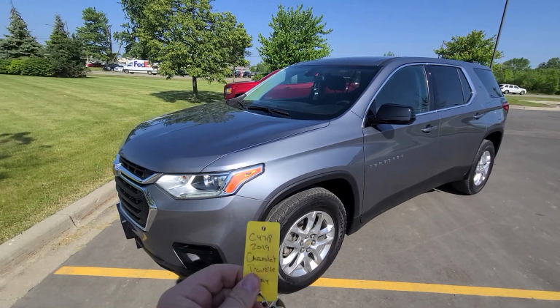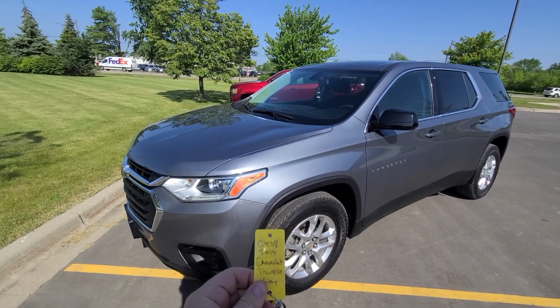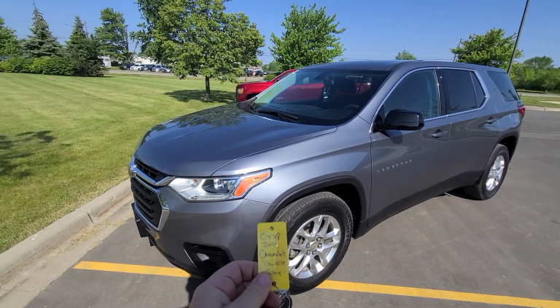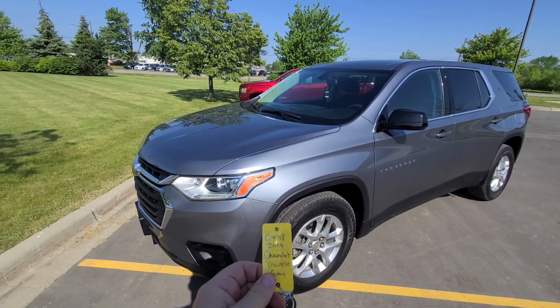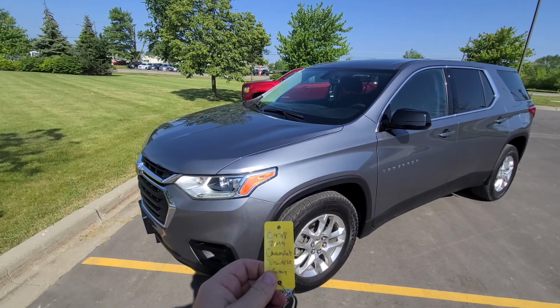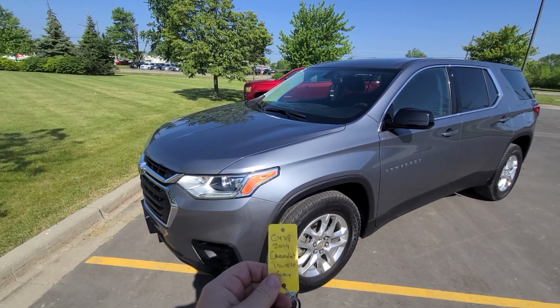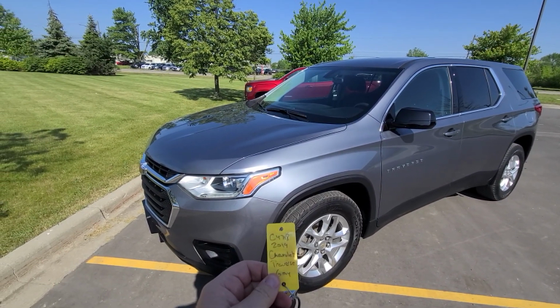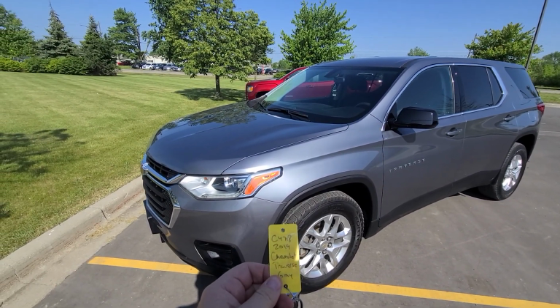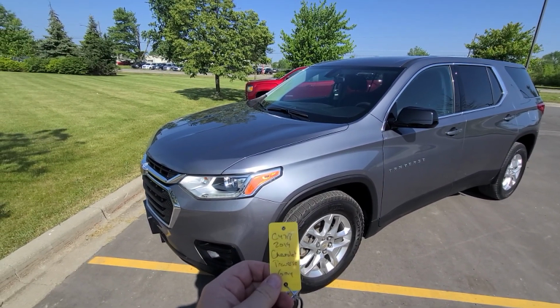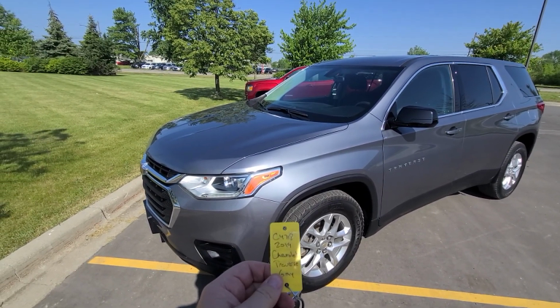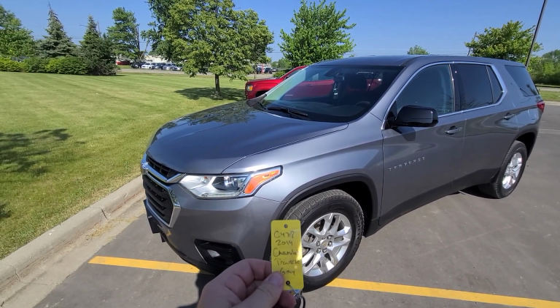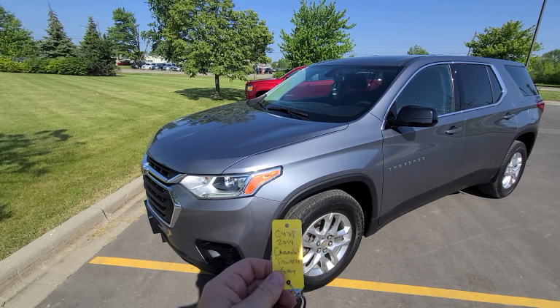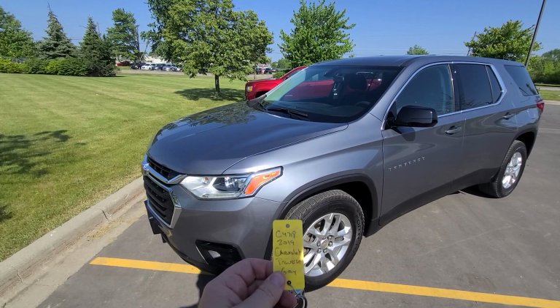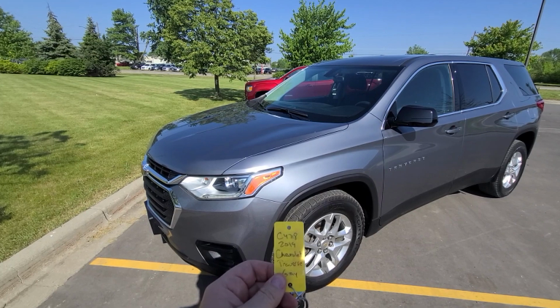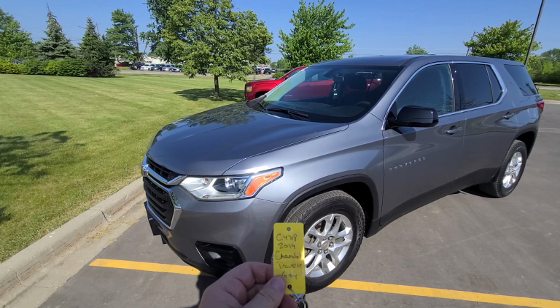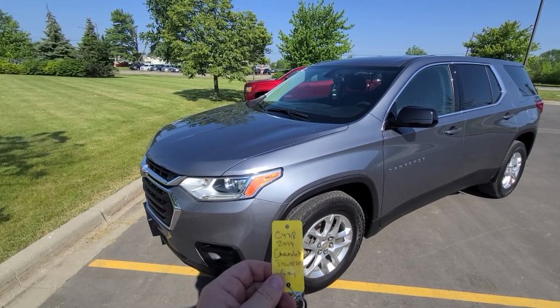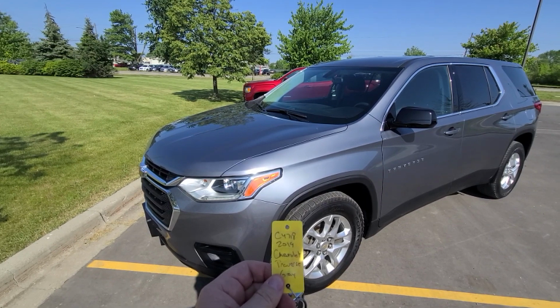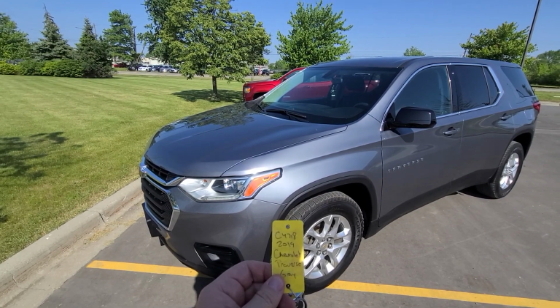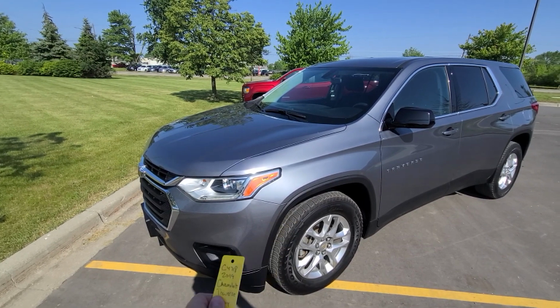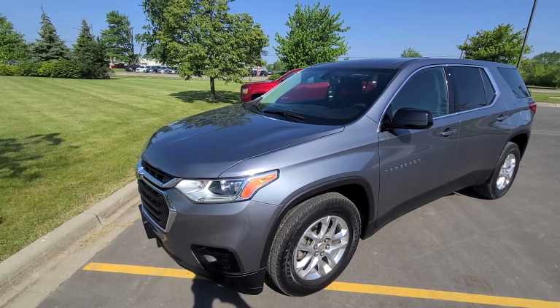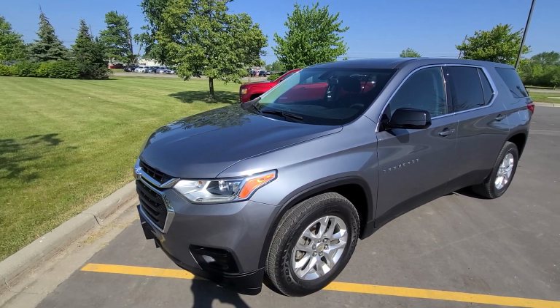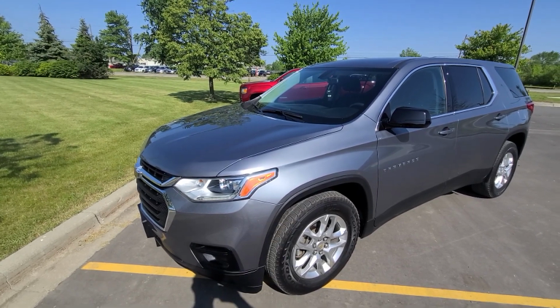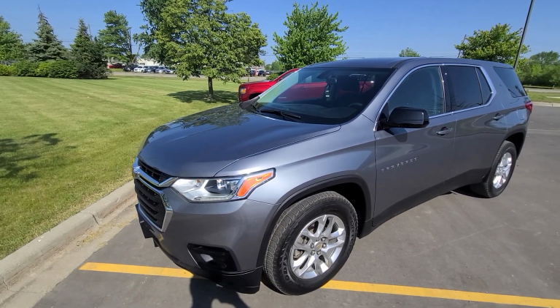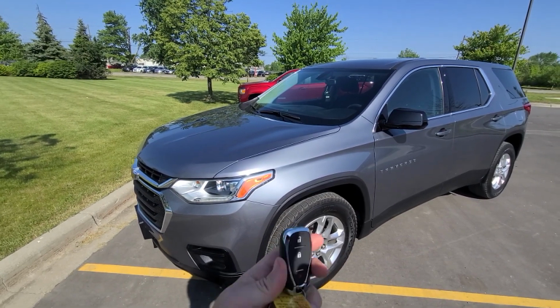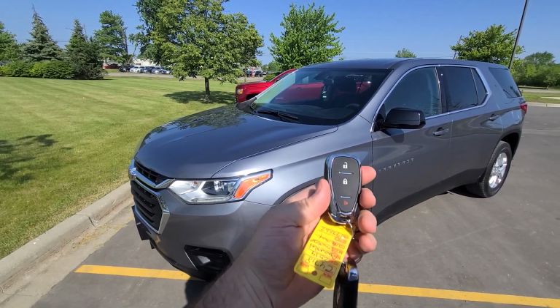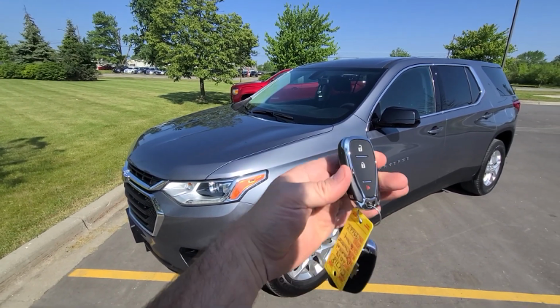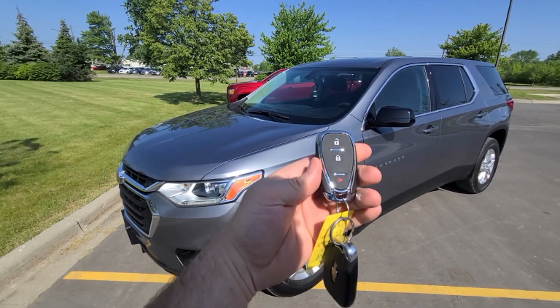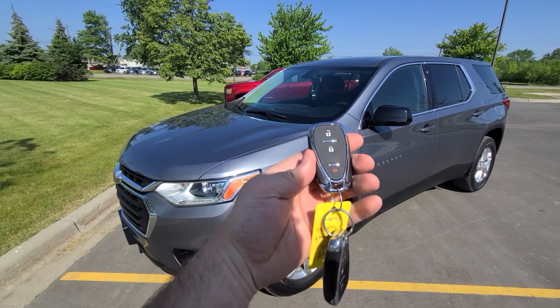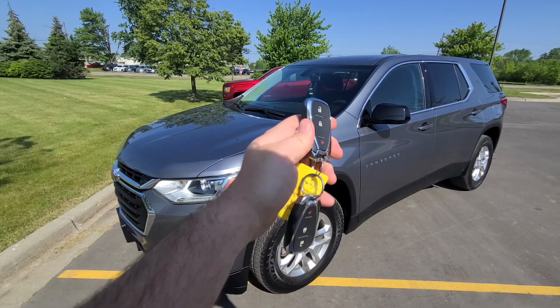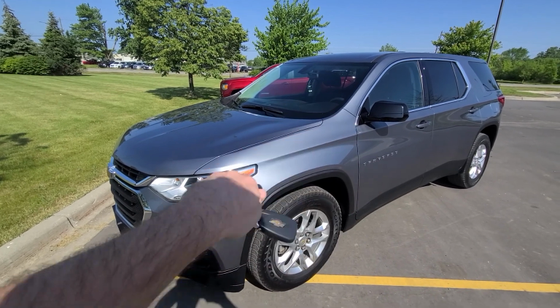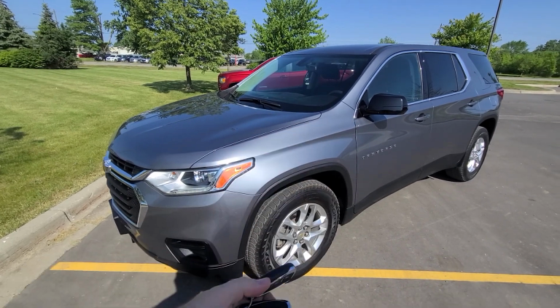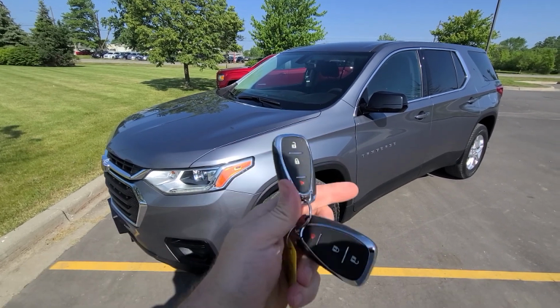Hi there. 2019 Chevy Traverse, 47,000 miles, C4718 is the stock number. Full set comes with two keys.